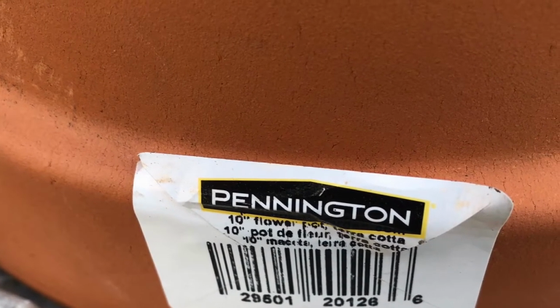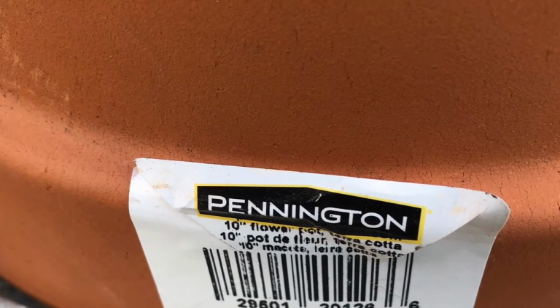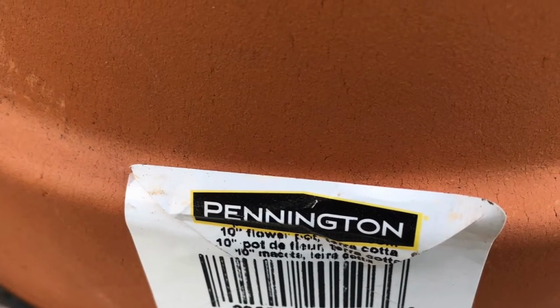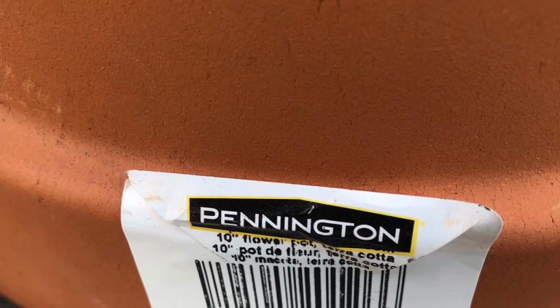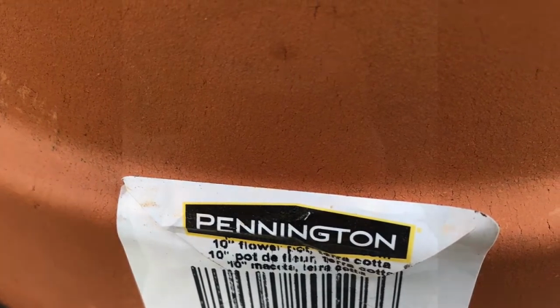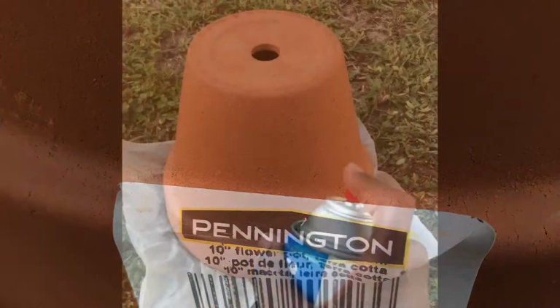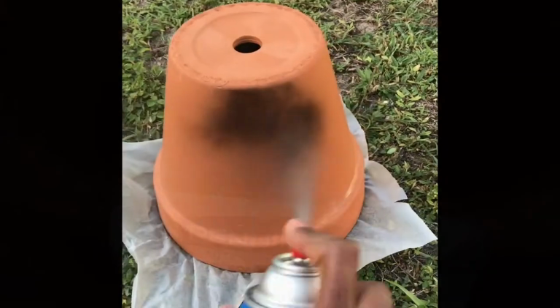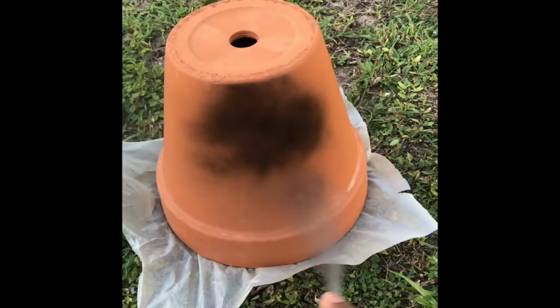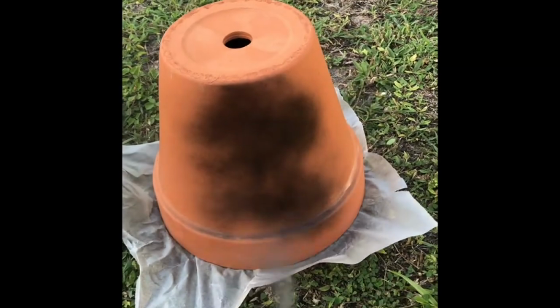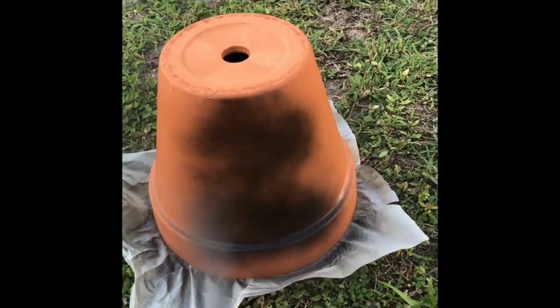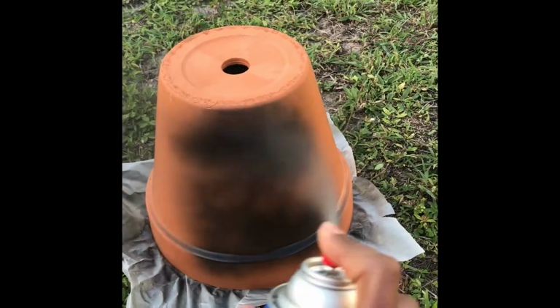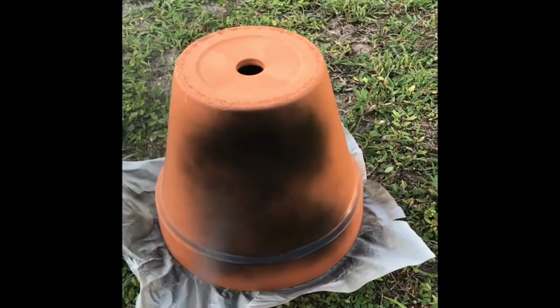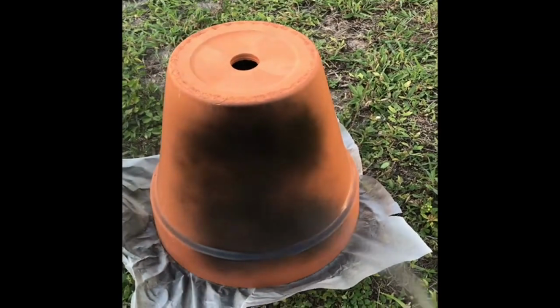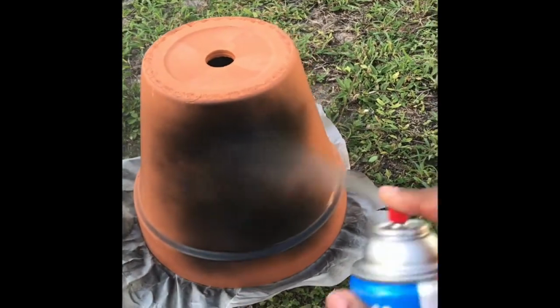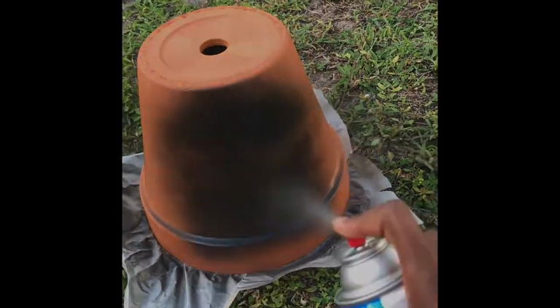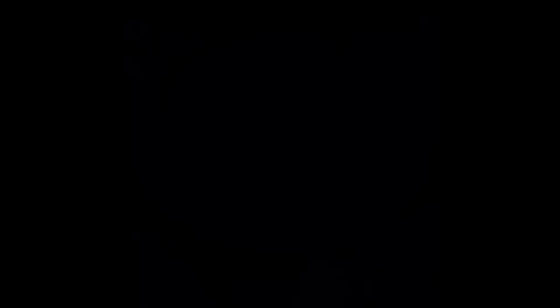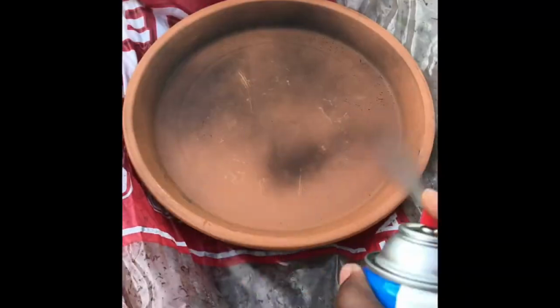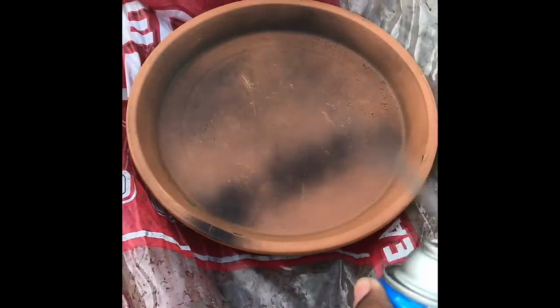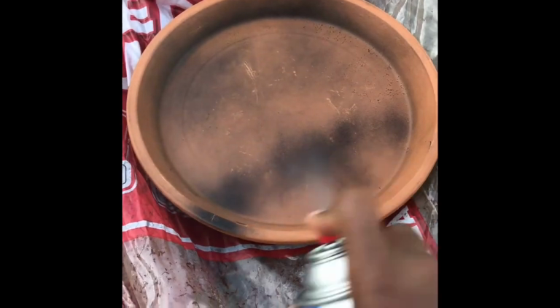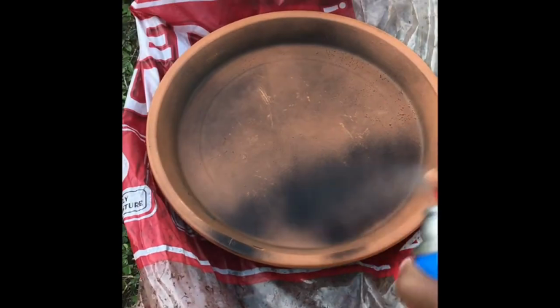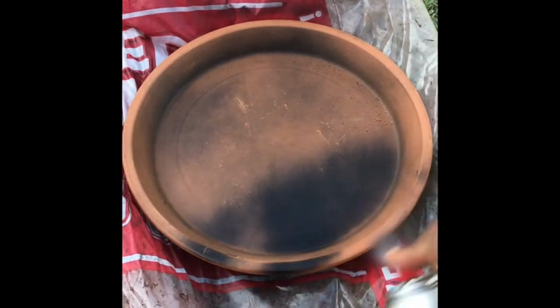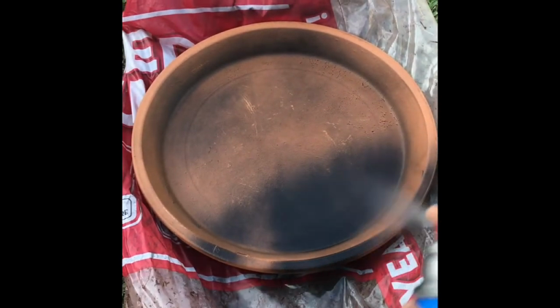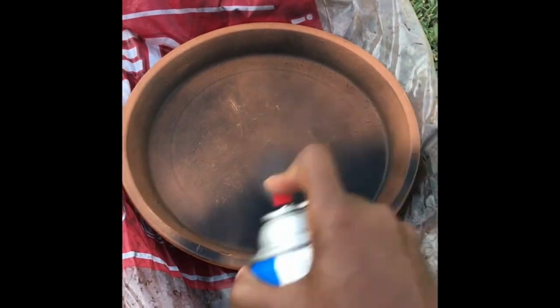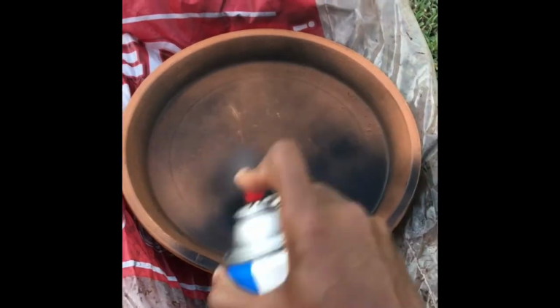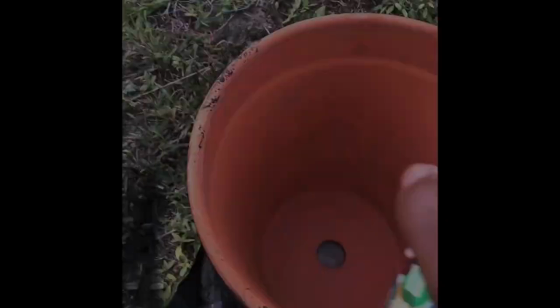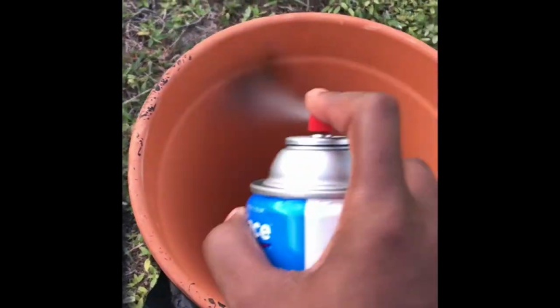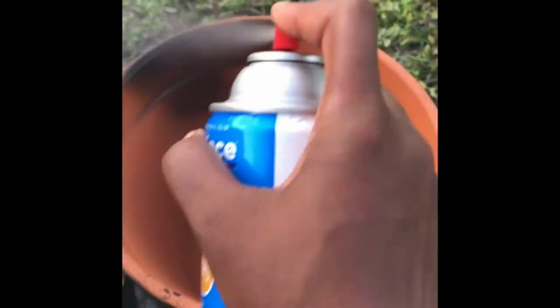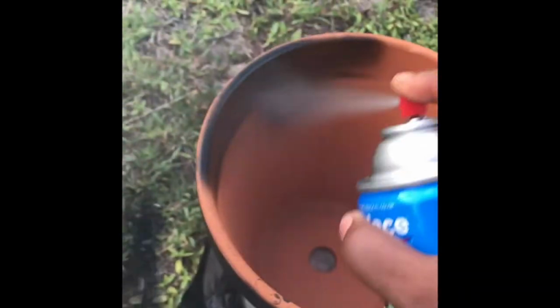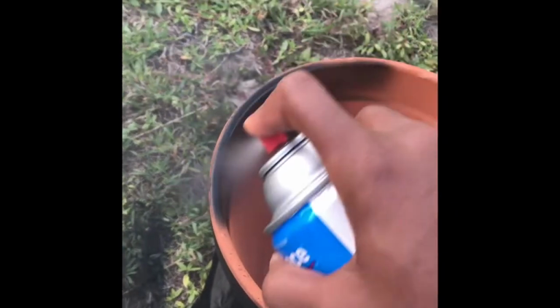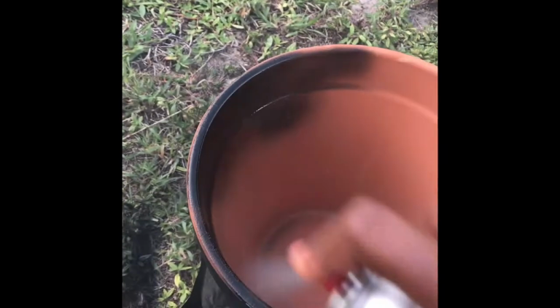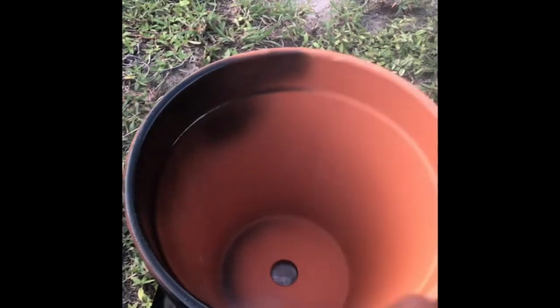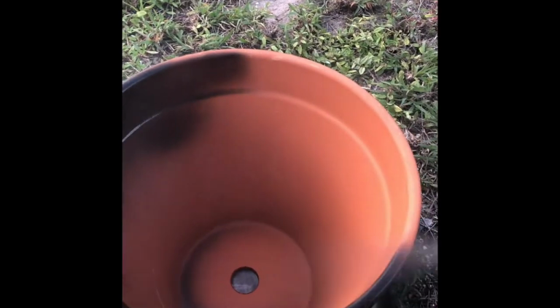I started out with a 10-inch clay pot from Walmart and sprayed it with a jet black gloss spray. I sprayed the pan as well and made sure to get the inside lip, and once it was completely covered with two coats,